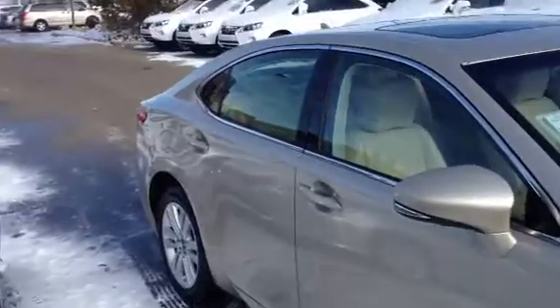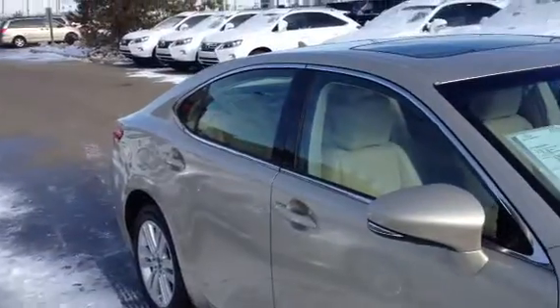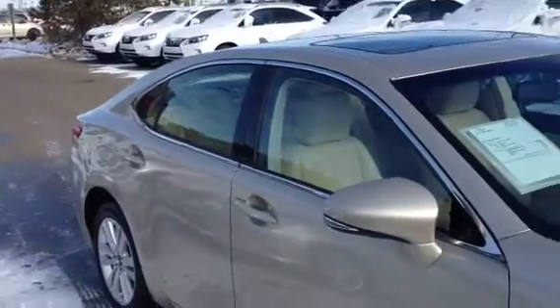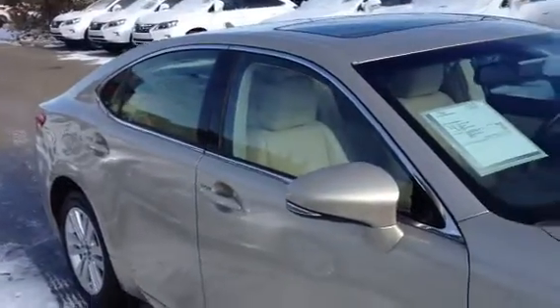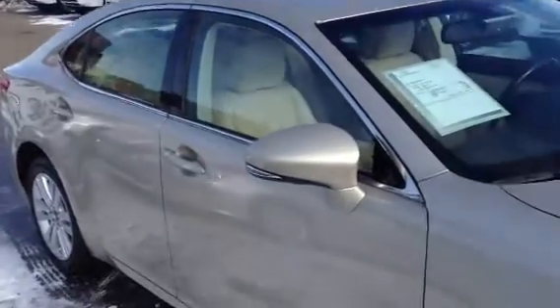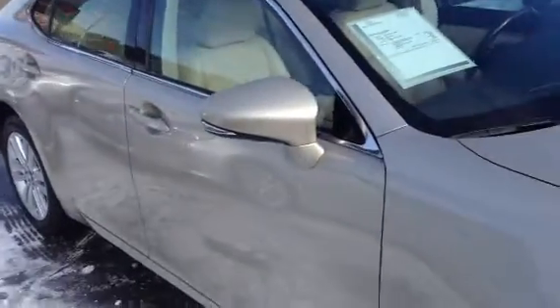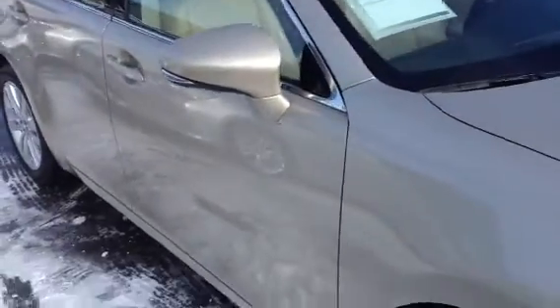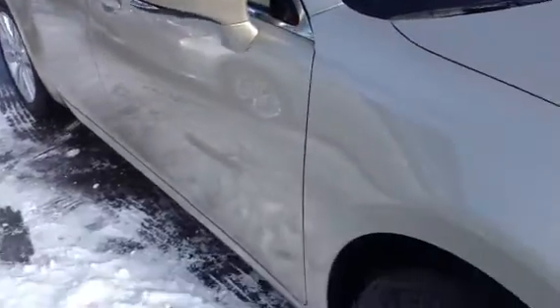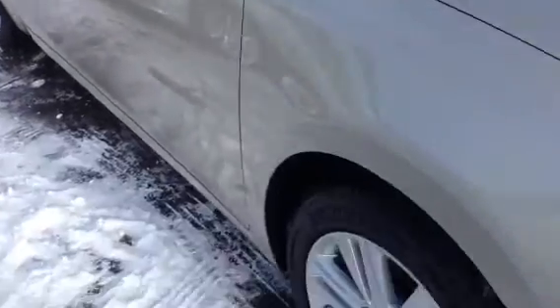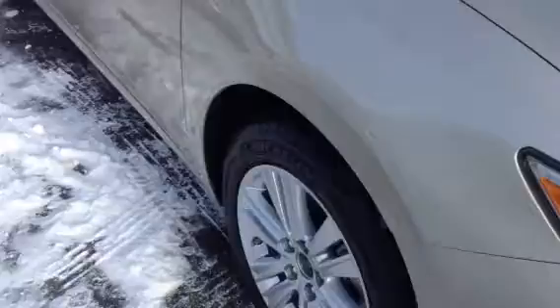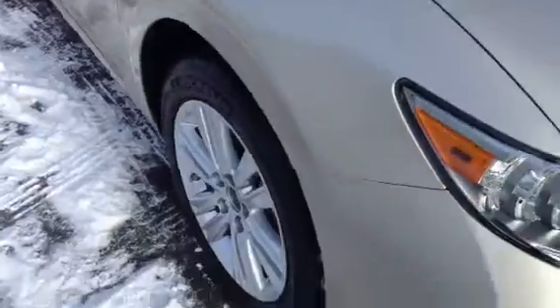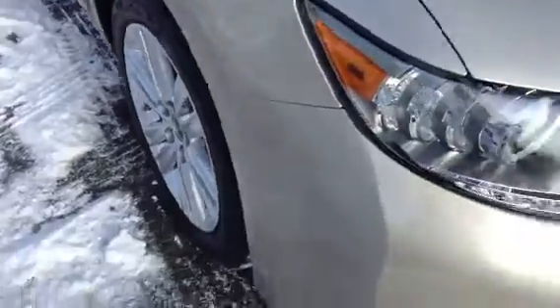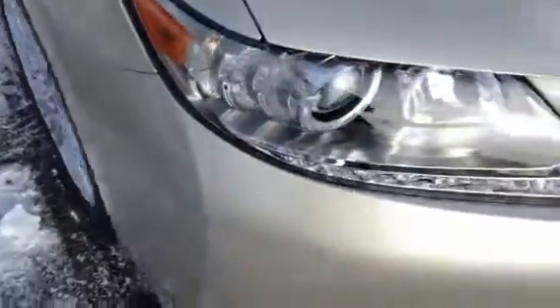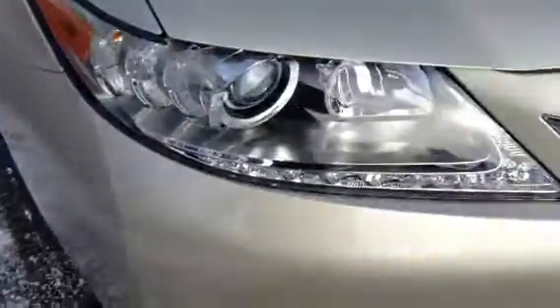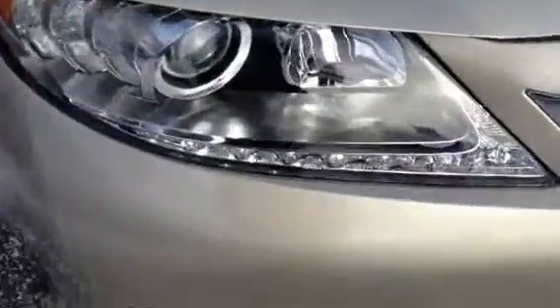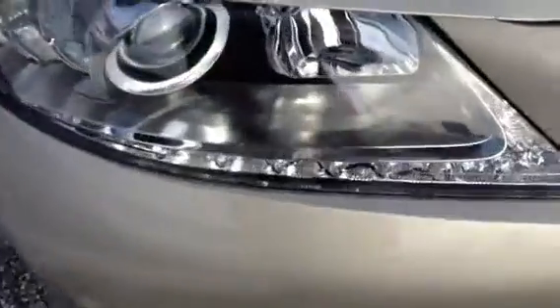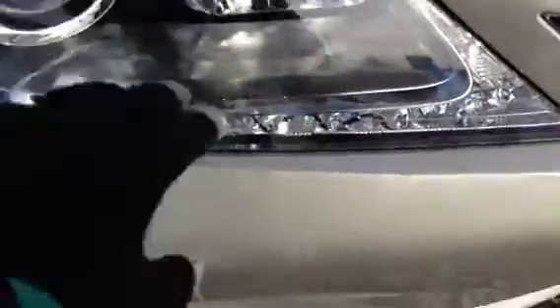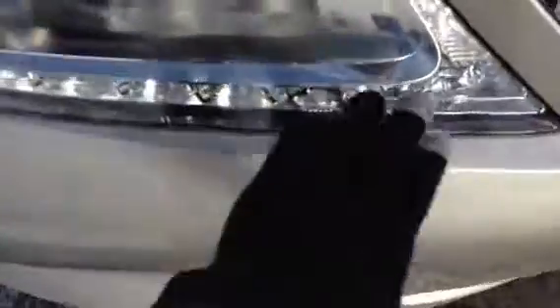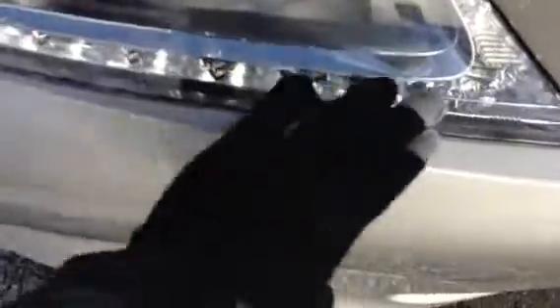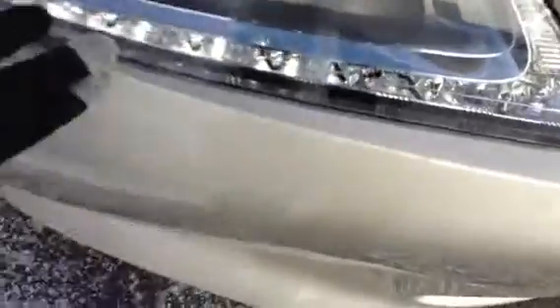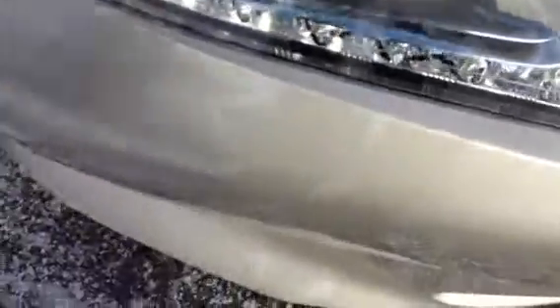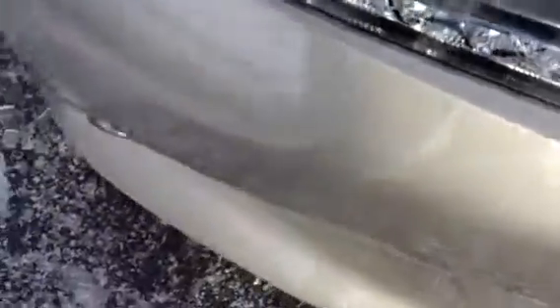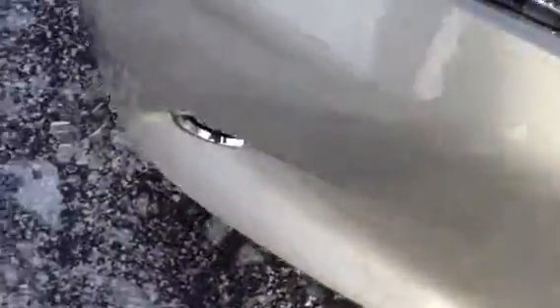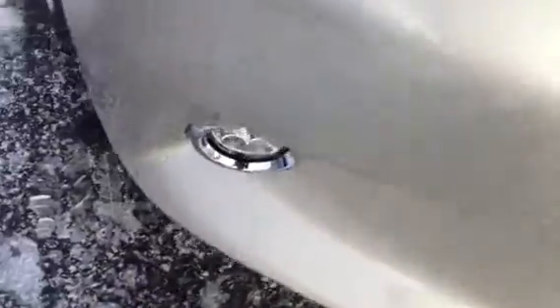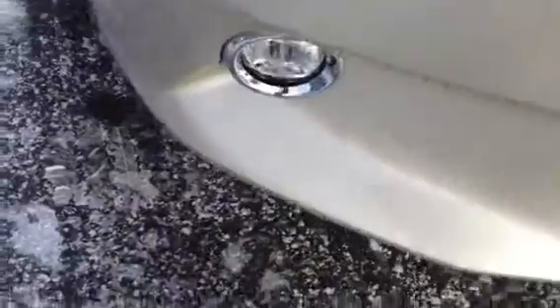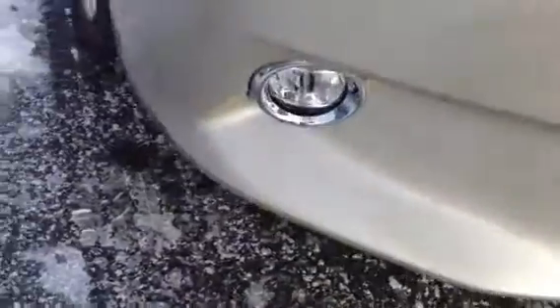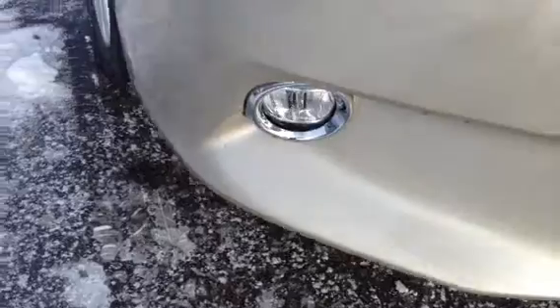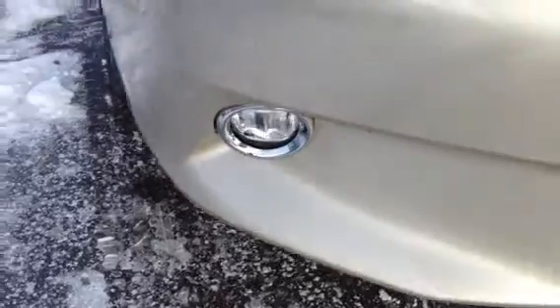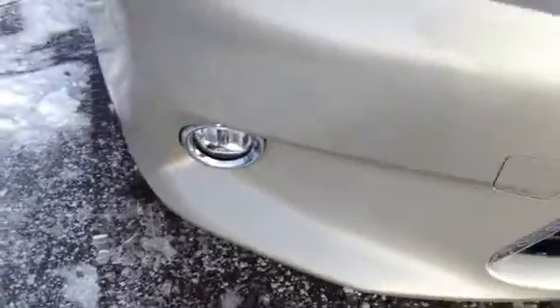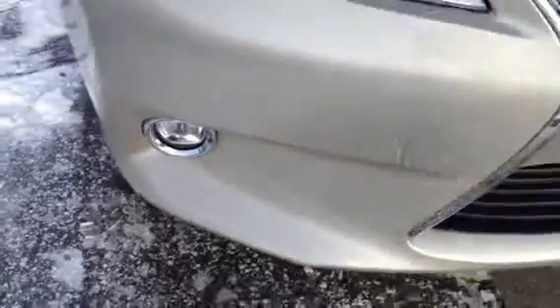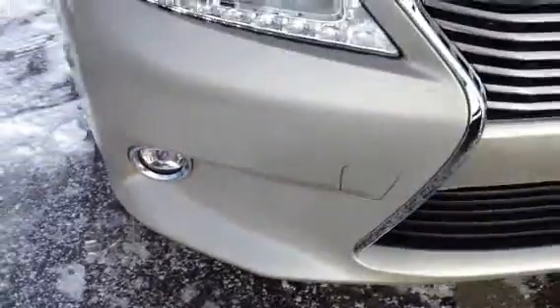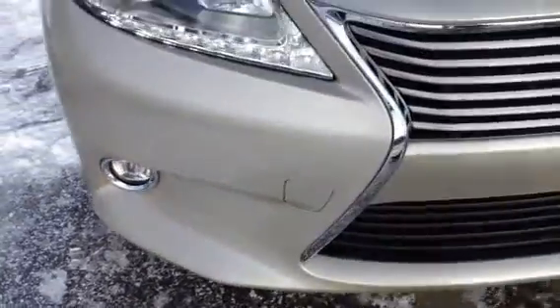You can see the integrated turn signal lights in your side mirrors. Around the front you have your HD headlamps, LED daytime running strip lights, fog lights, and engine block heater.